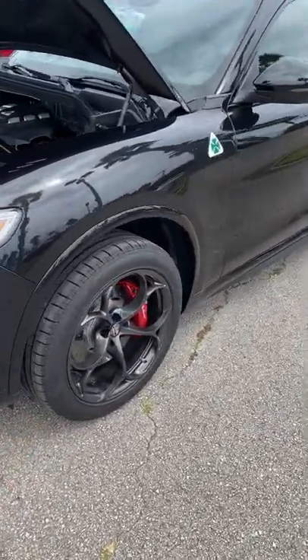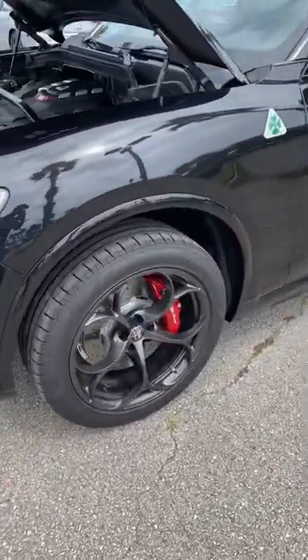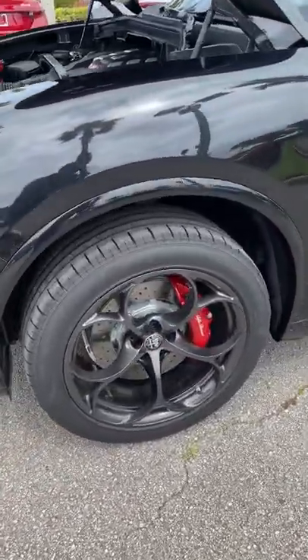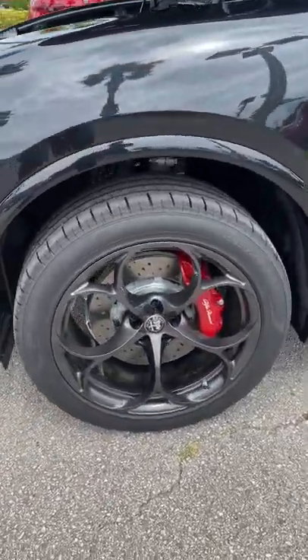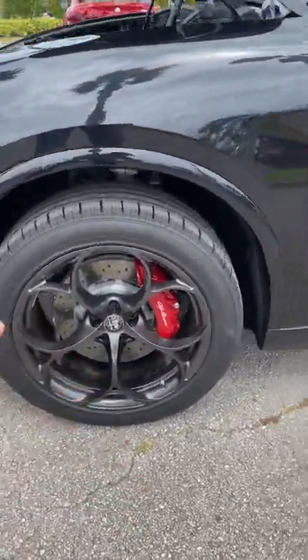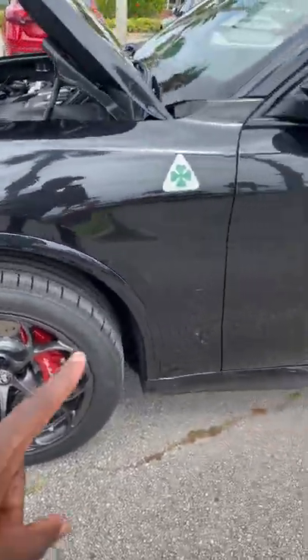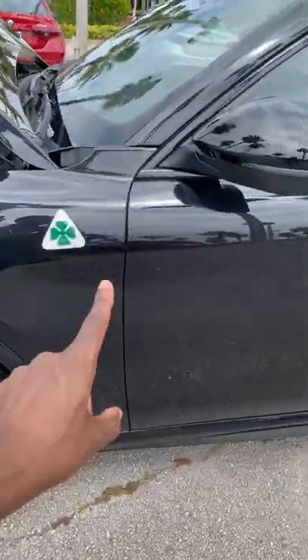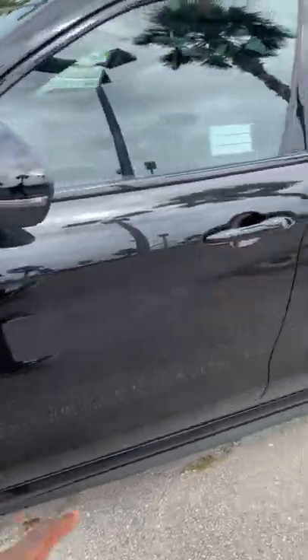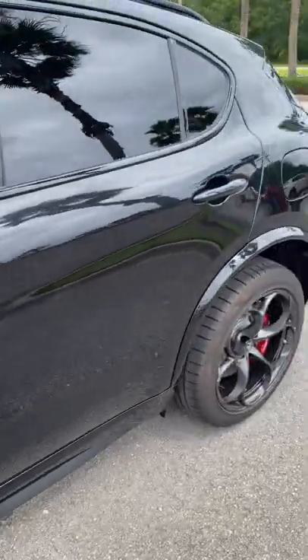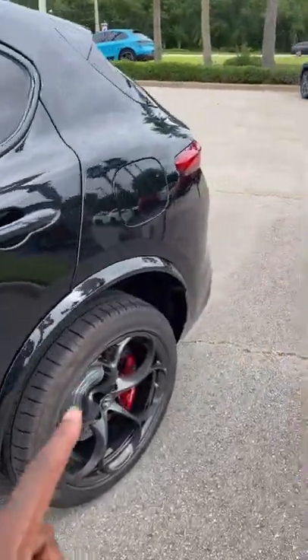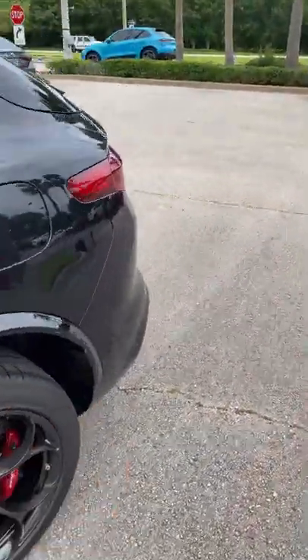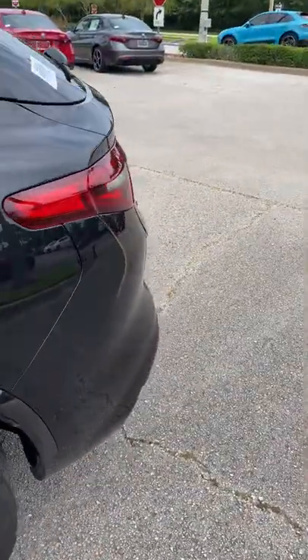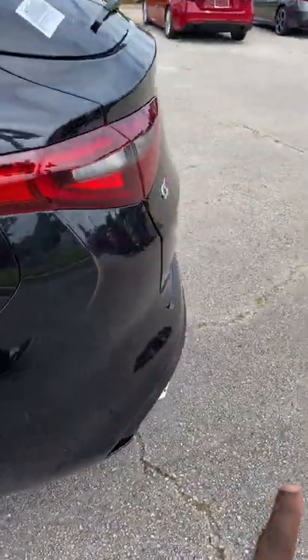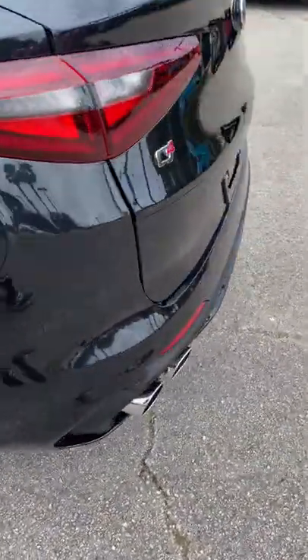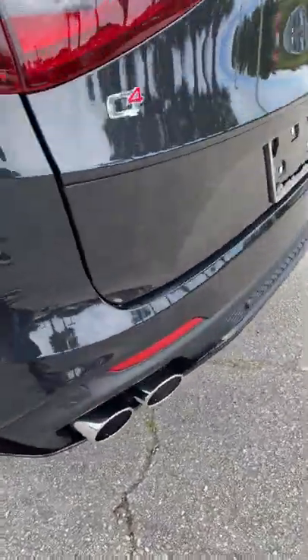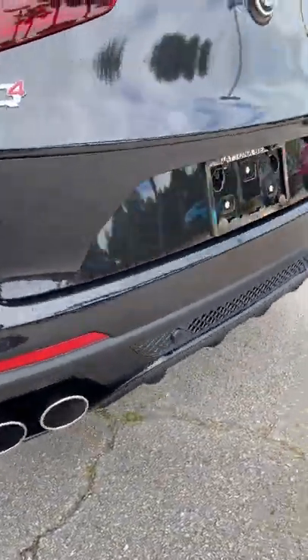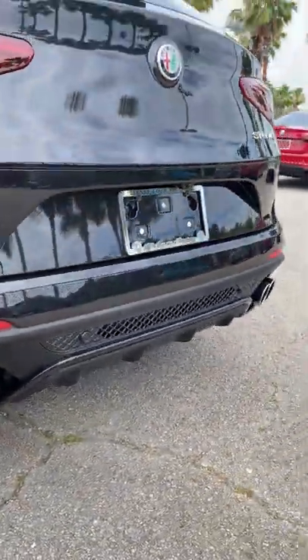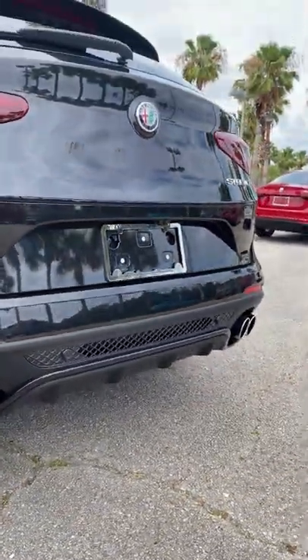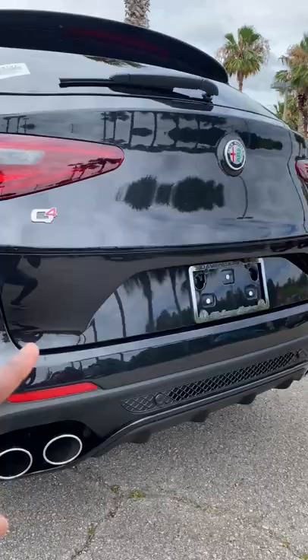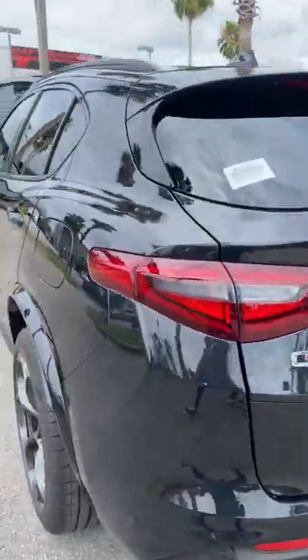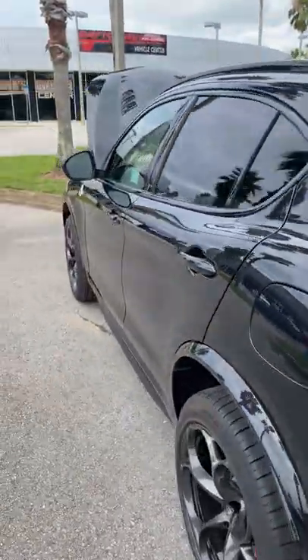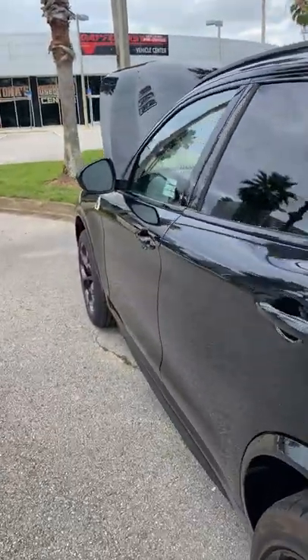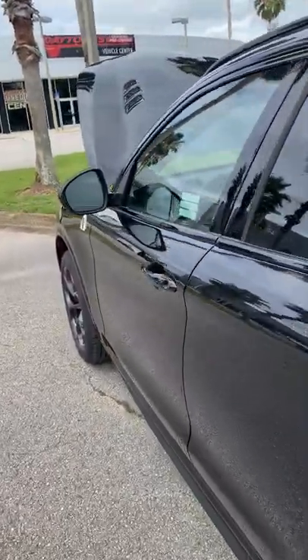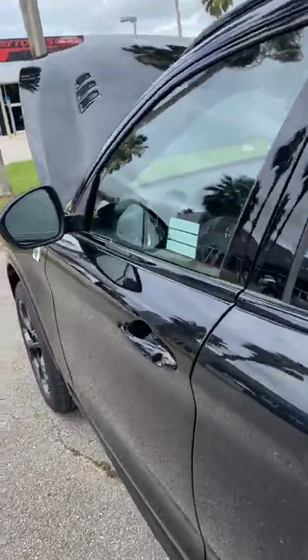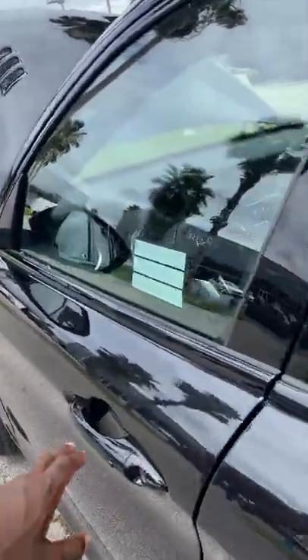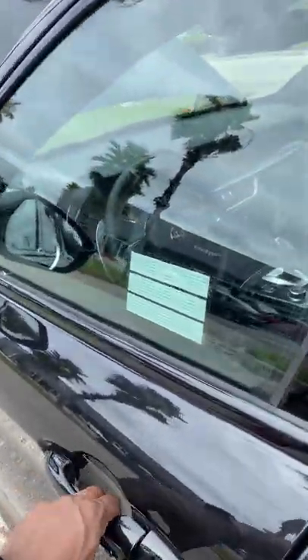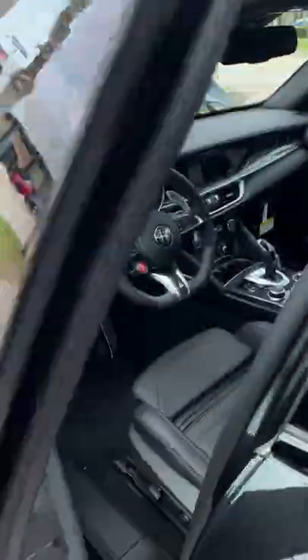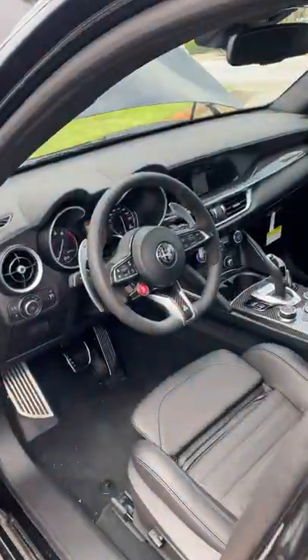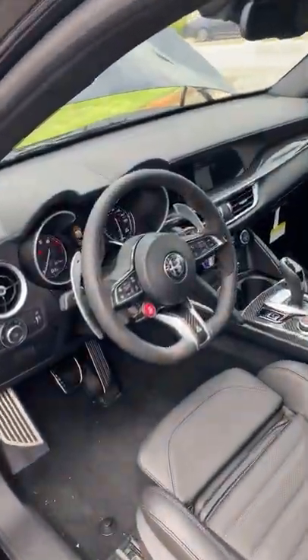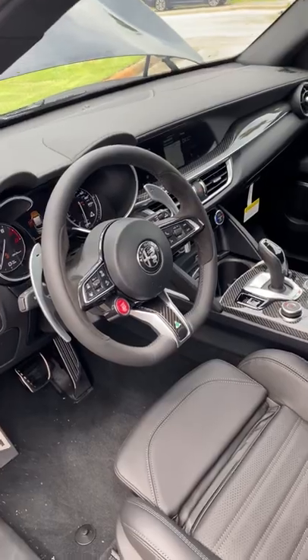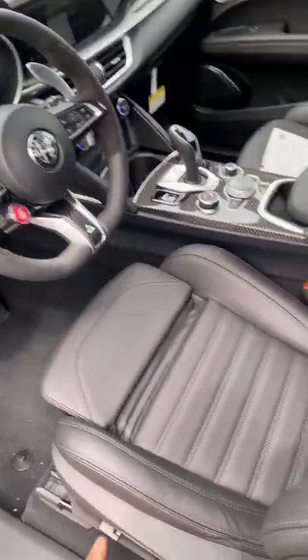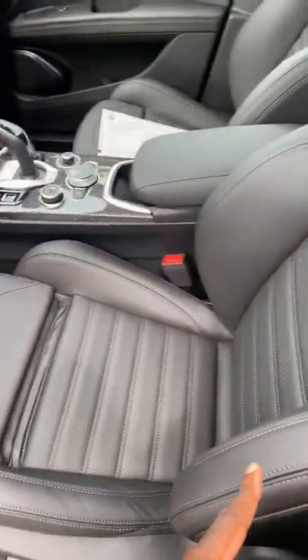Red calipers, looks great. Quadrifoglio badge, quad exhaust tips in the back — looks phenomenal. Now inside, you gotta check it out: we have the carbon fiber and Alcantara steering wheel, and sports seats.